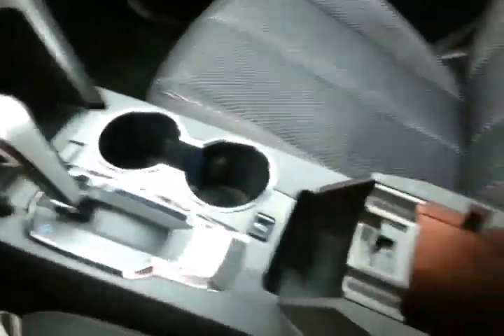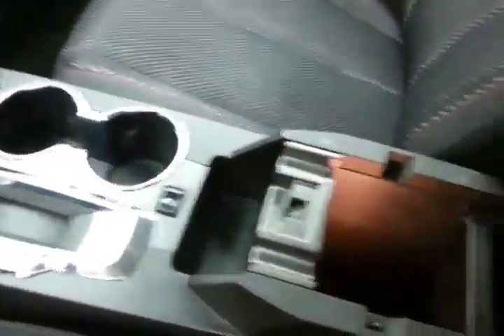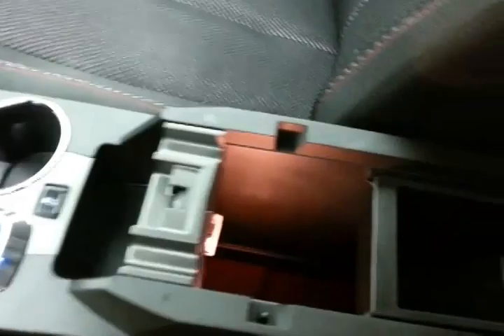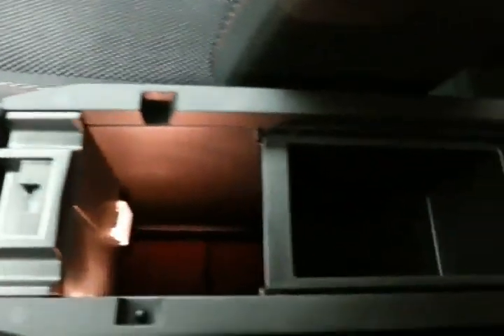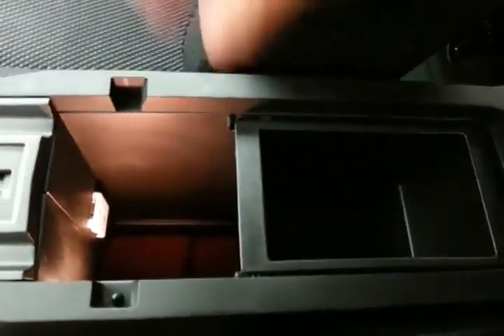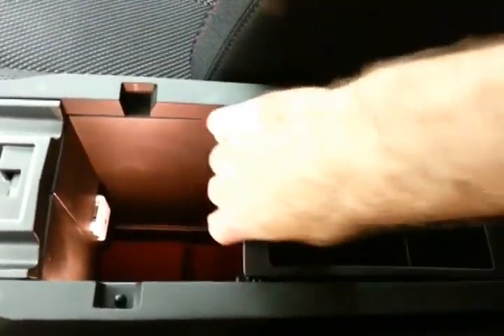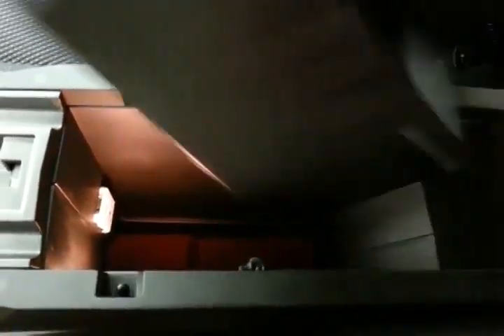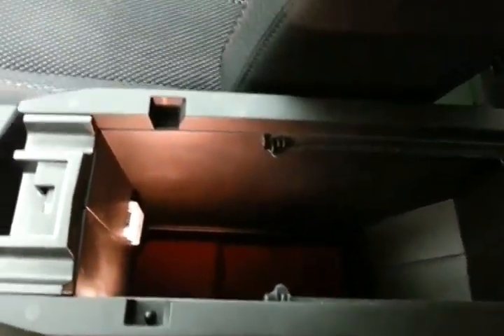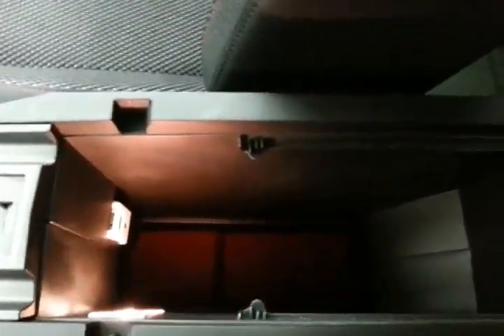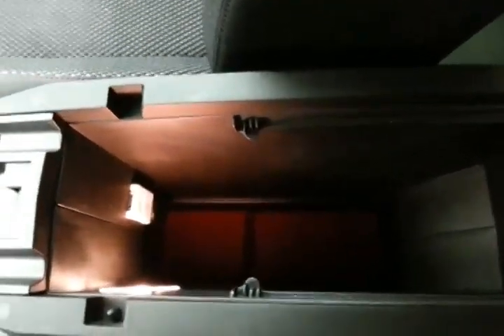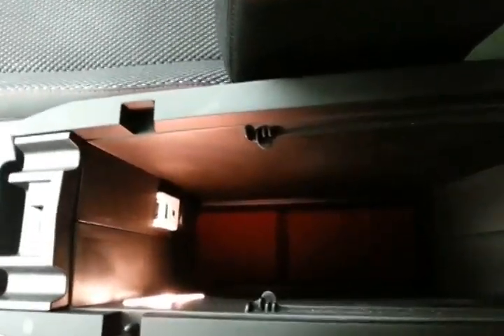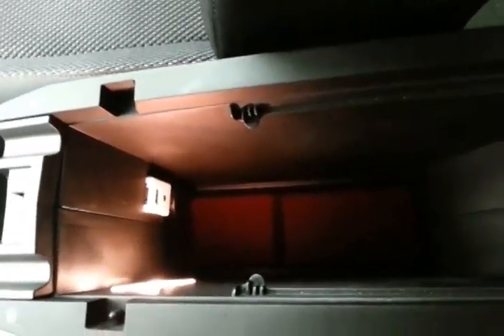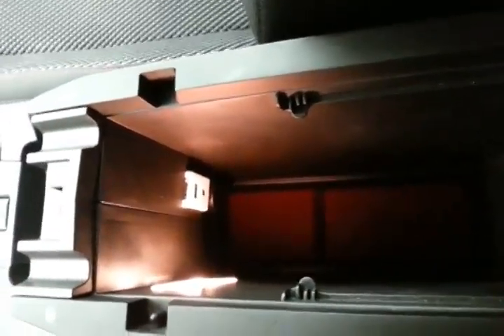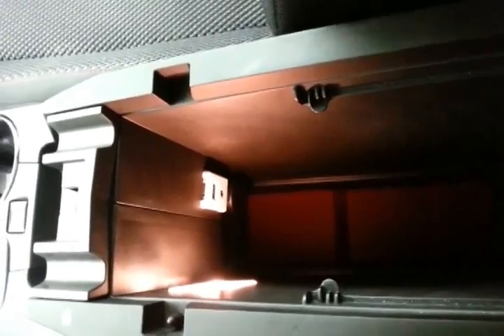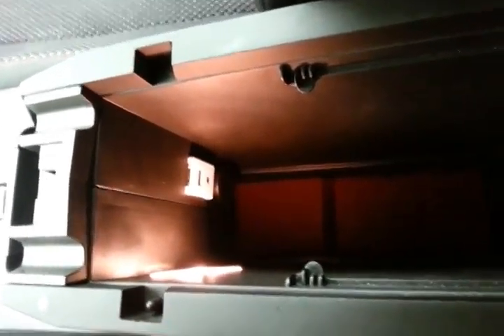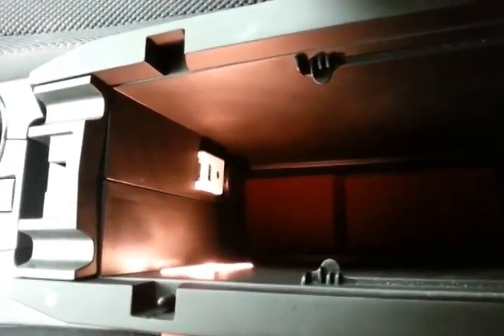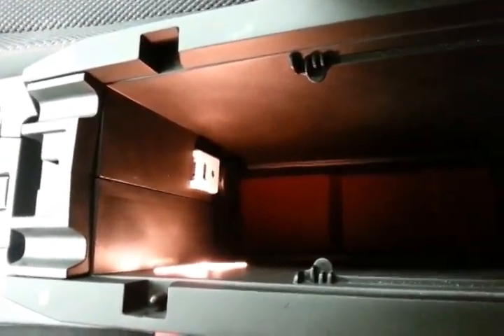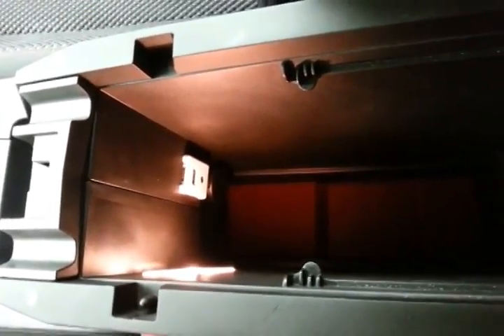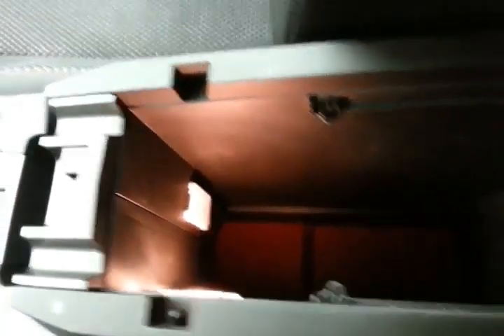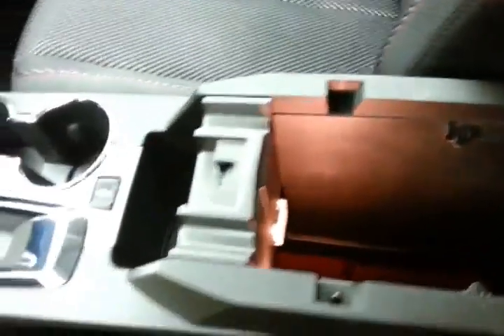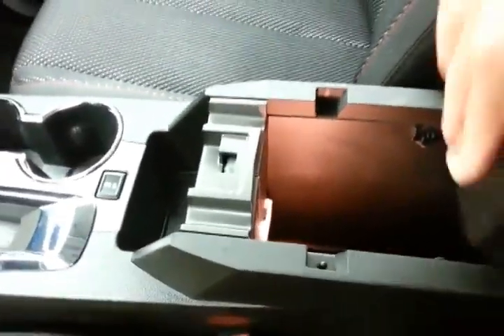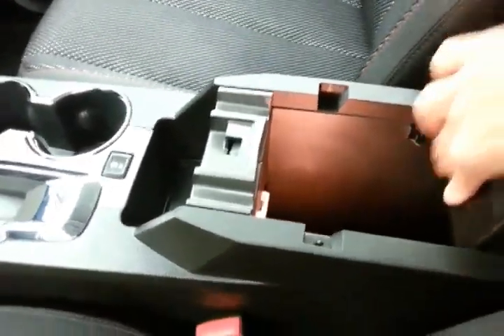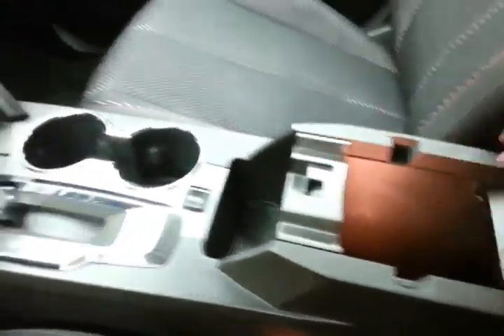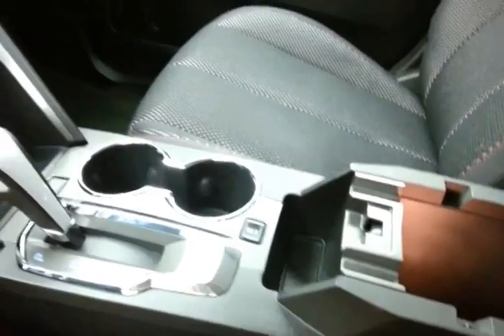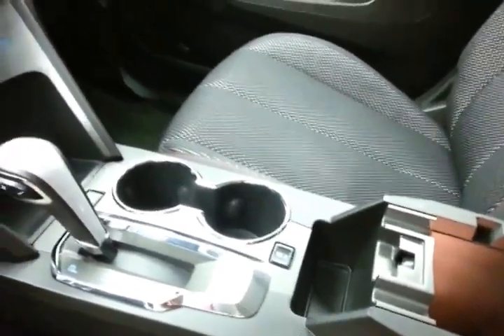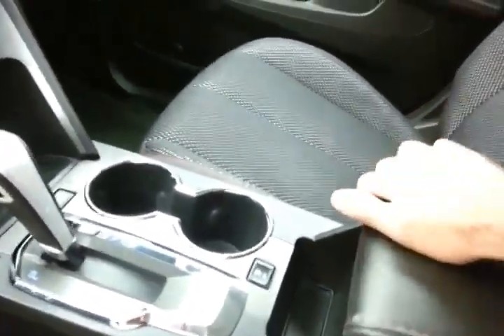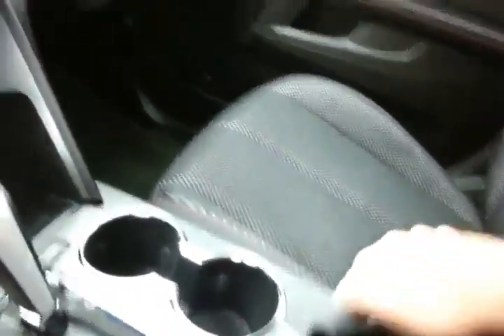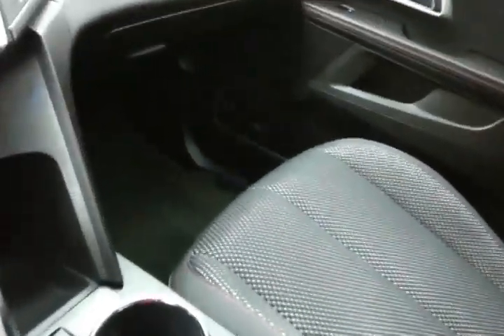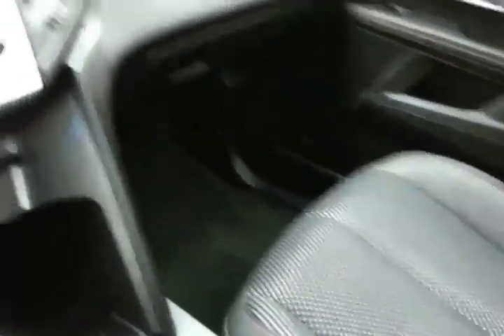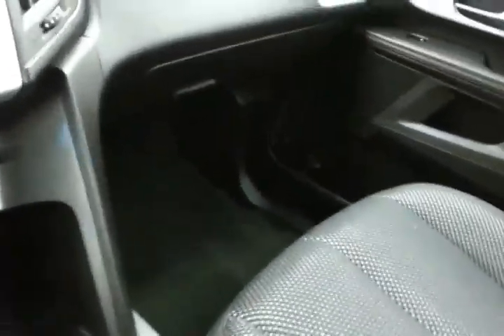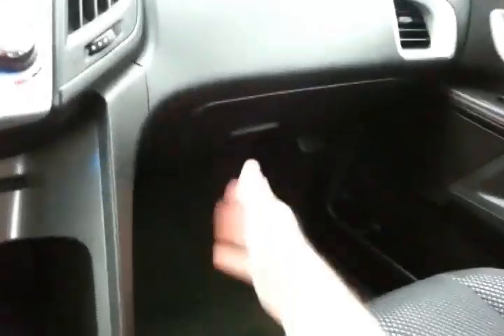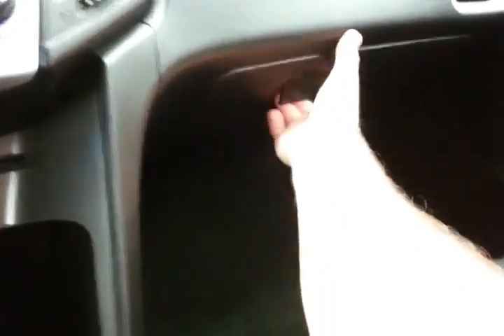Large storage space in the armrest — big enough for tablets and some laptops. Additional power outlet, USB, and auxiliary input allows you to connect mobile media devices like iPods, MP3 players, and smartphones.